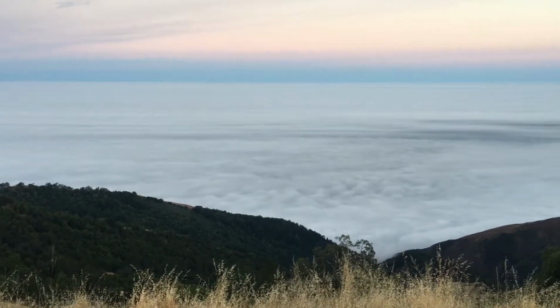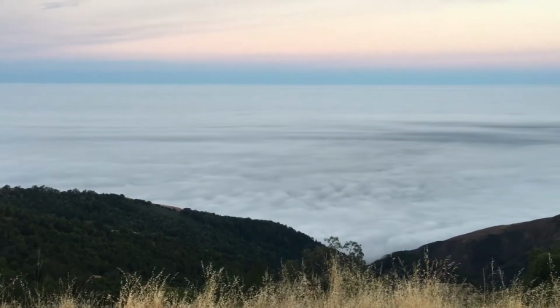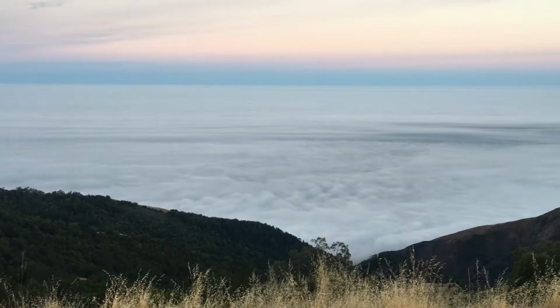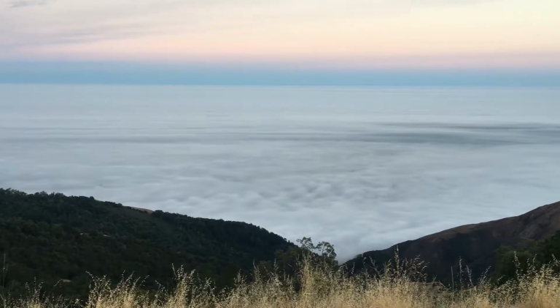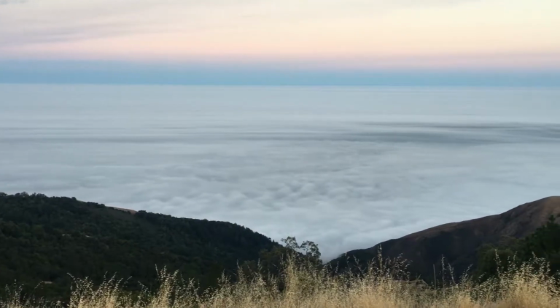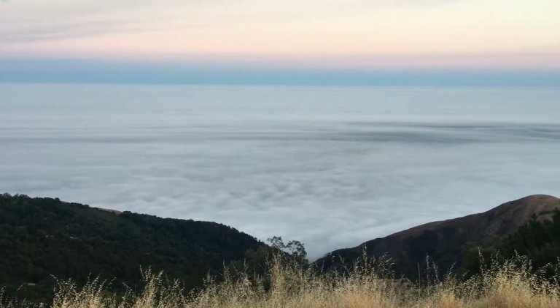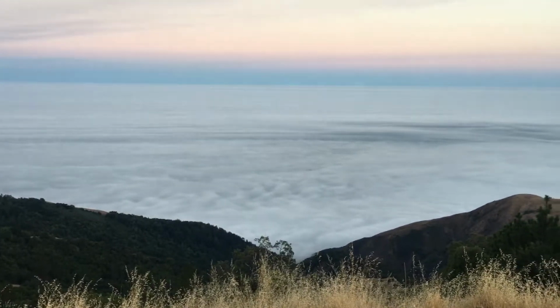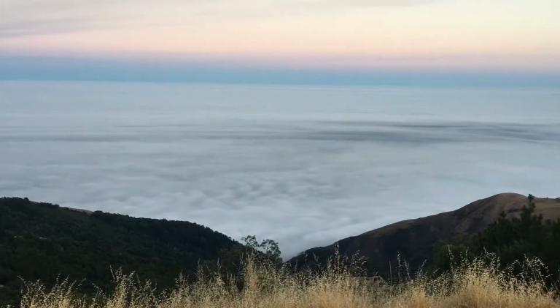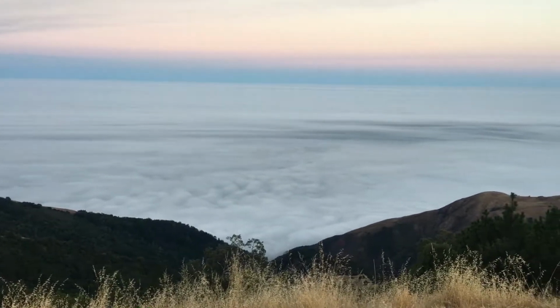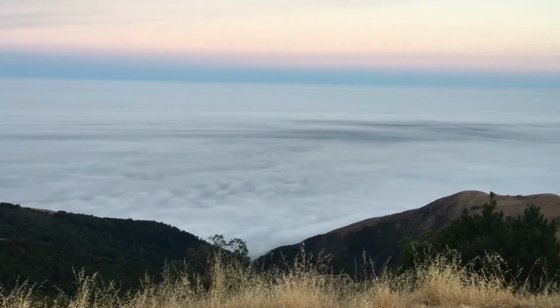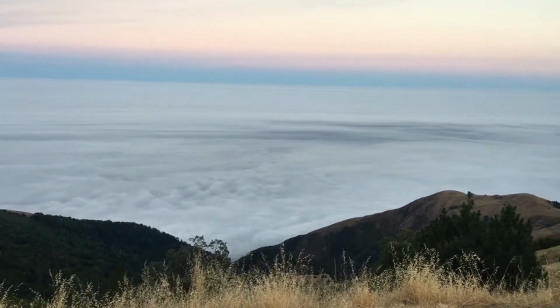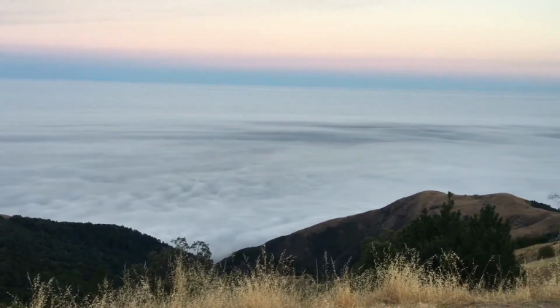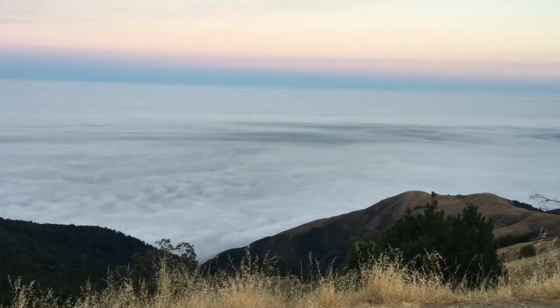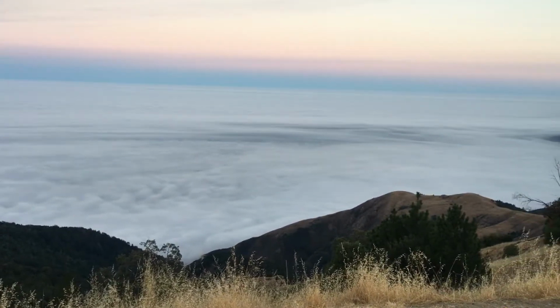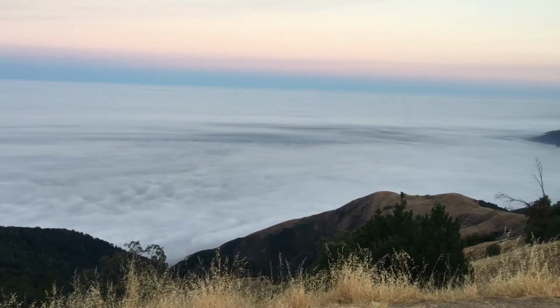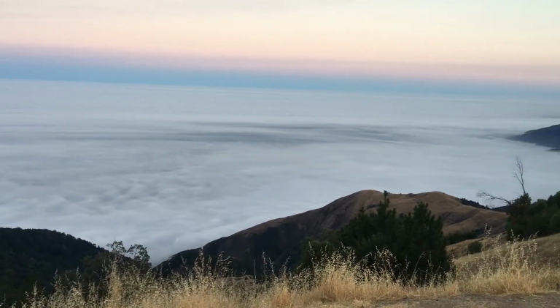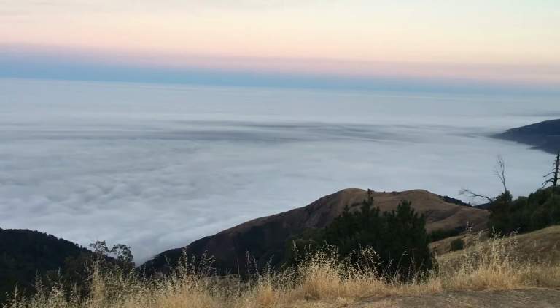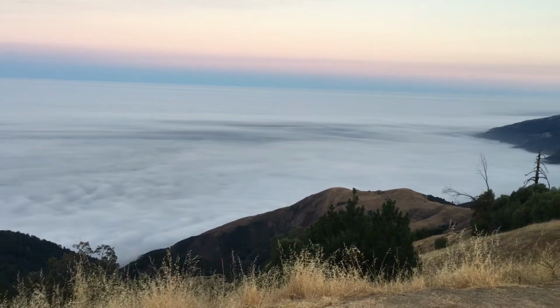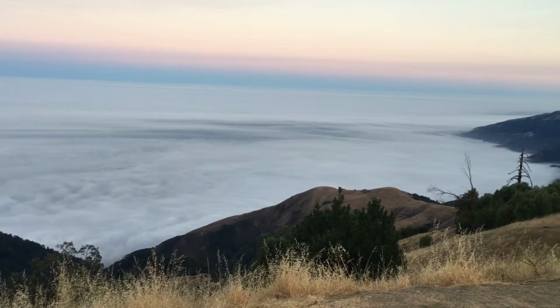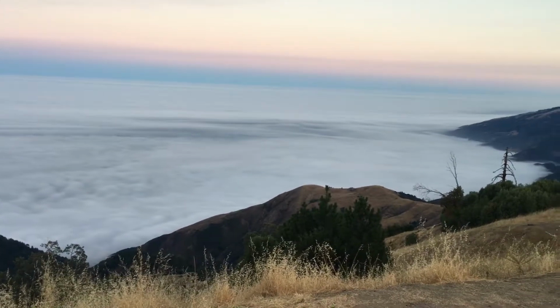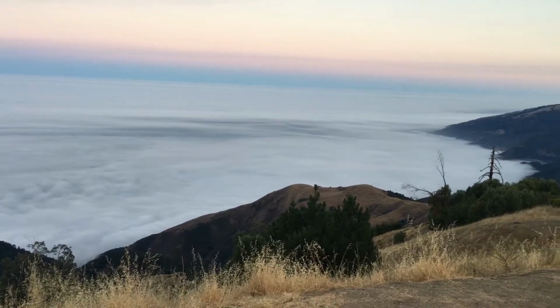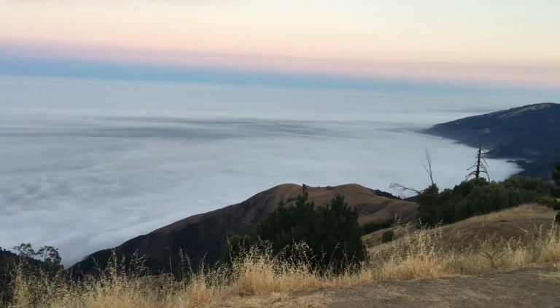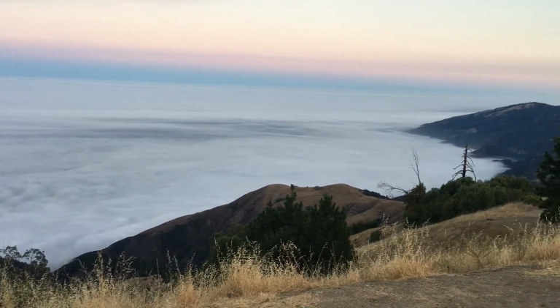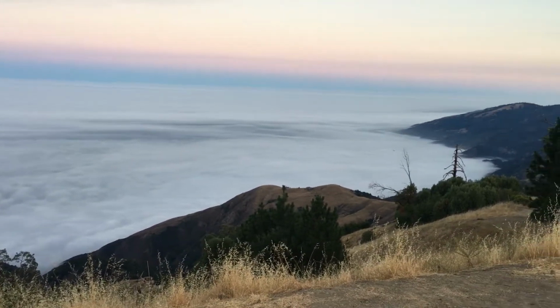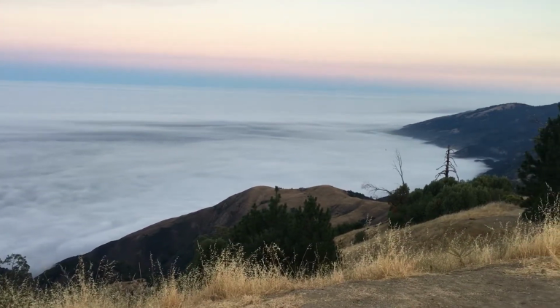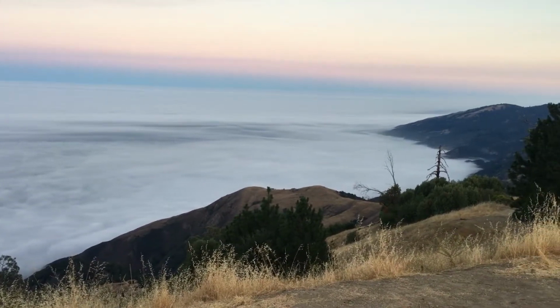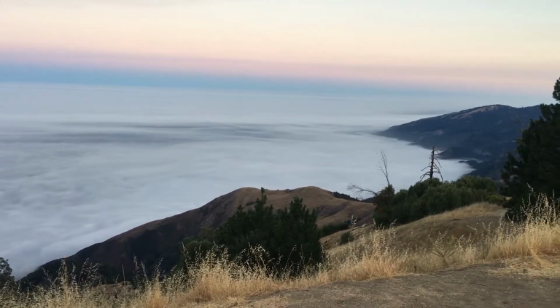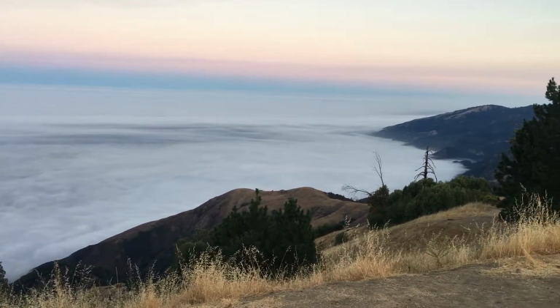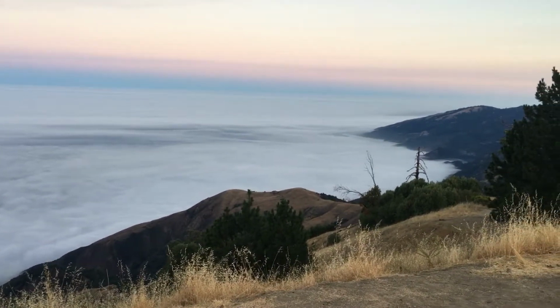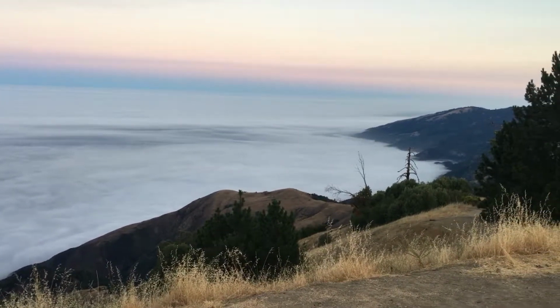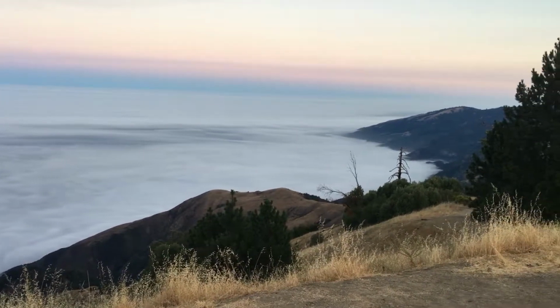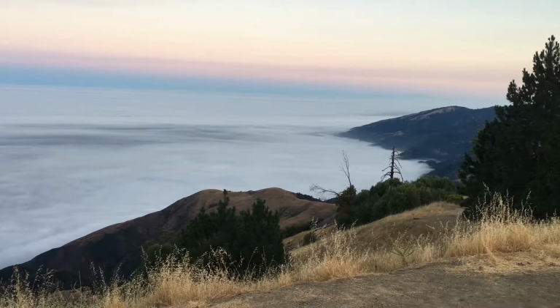Check out the marine layer, thousands of feet below us. Big Sur, California.